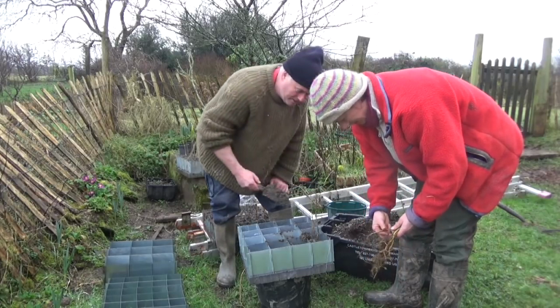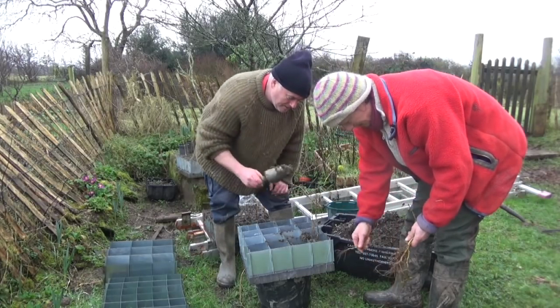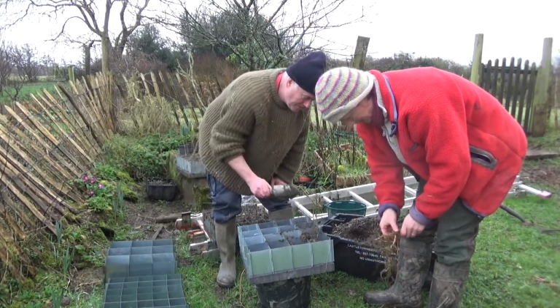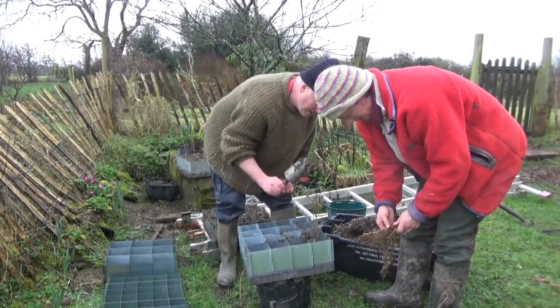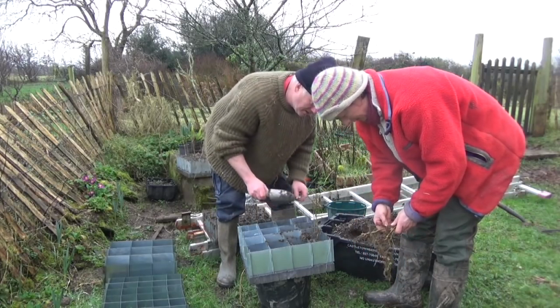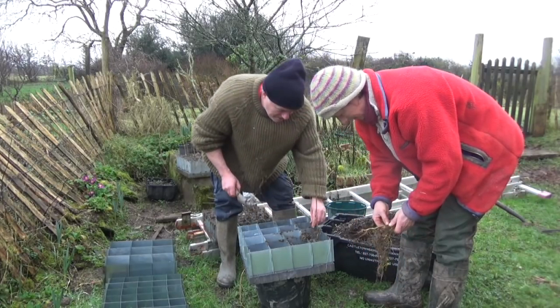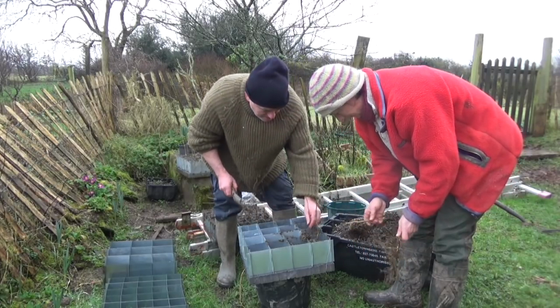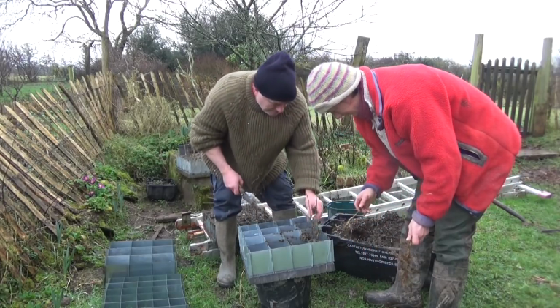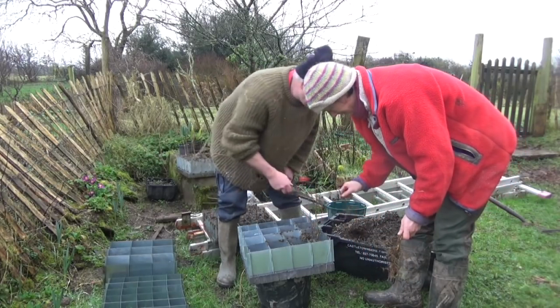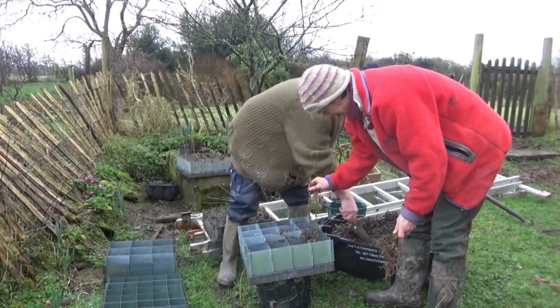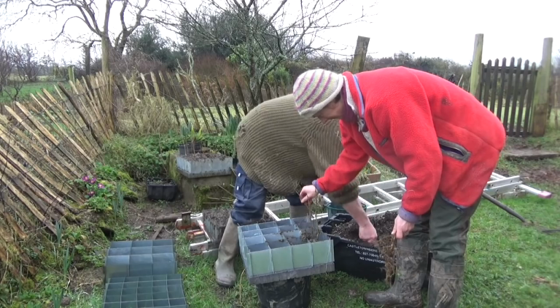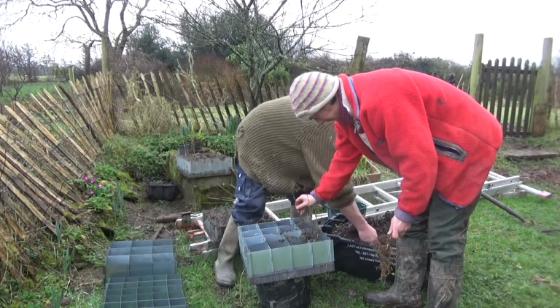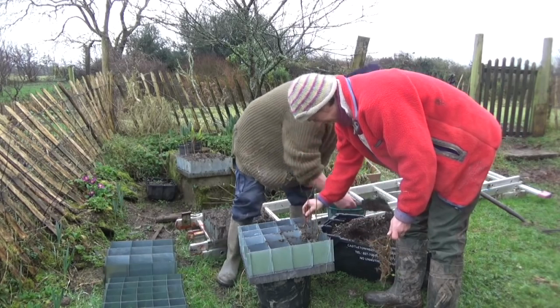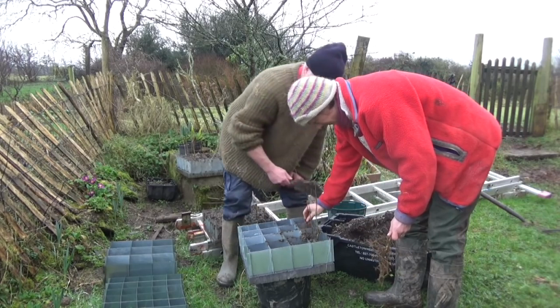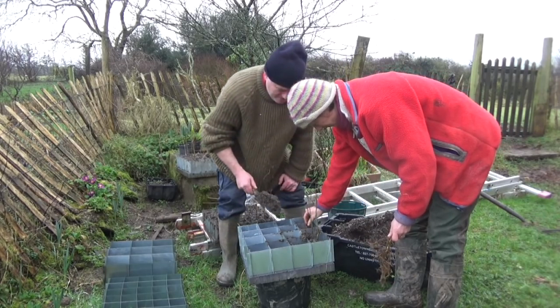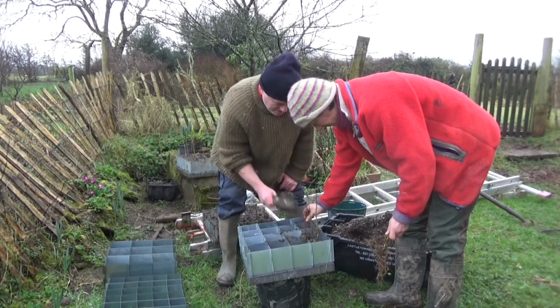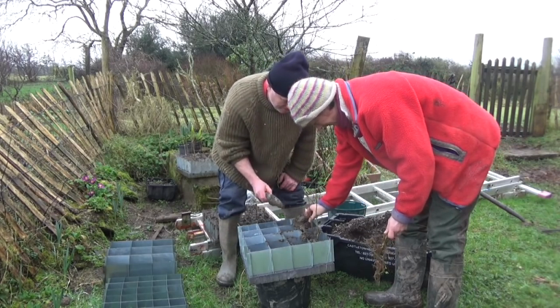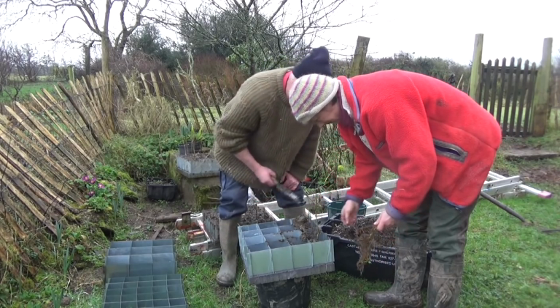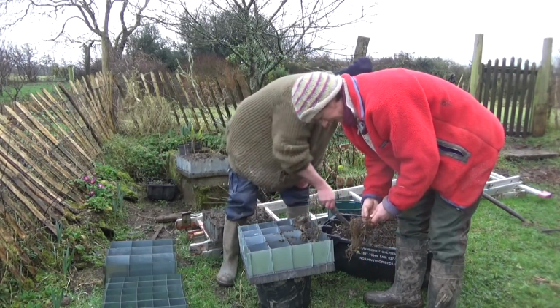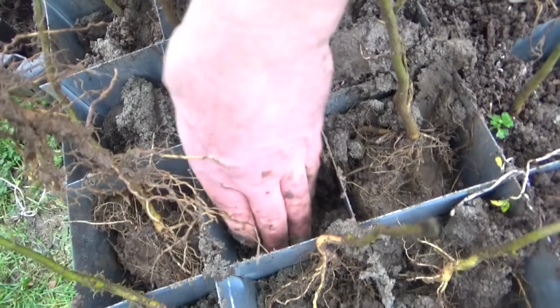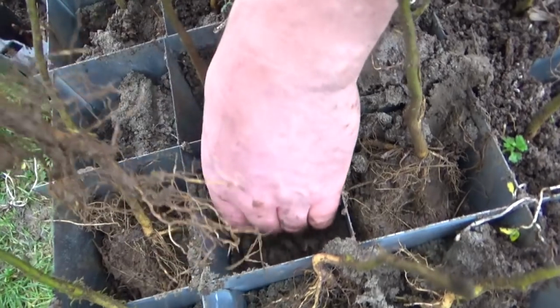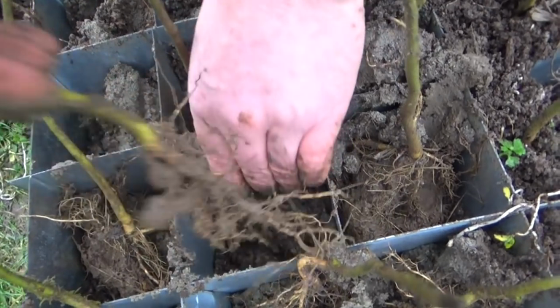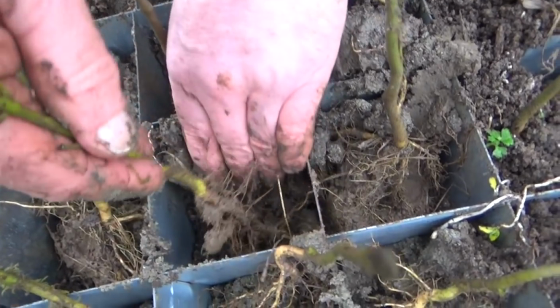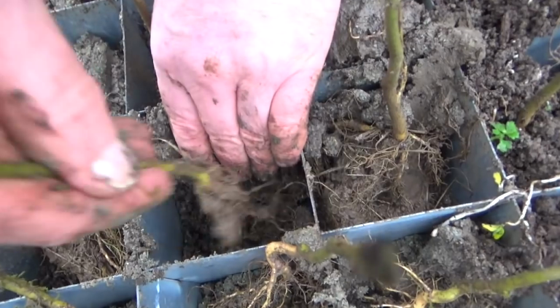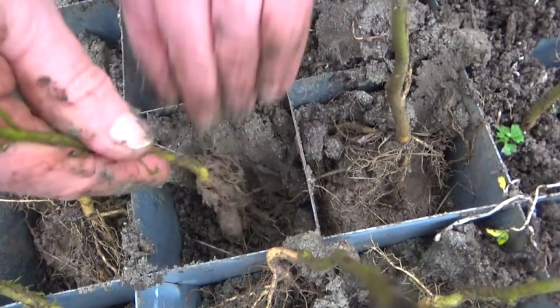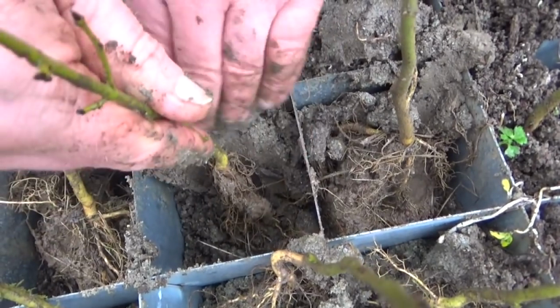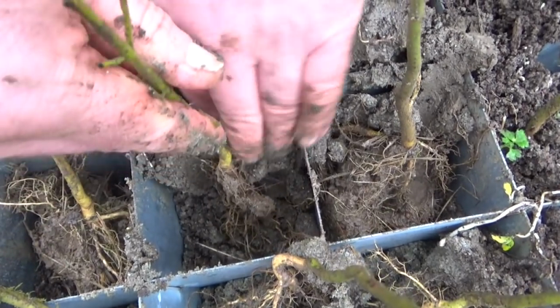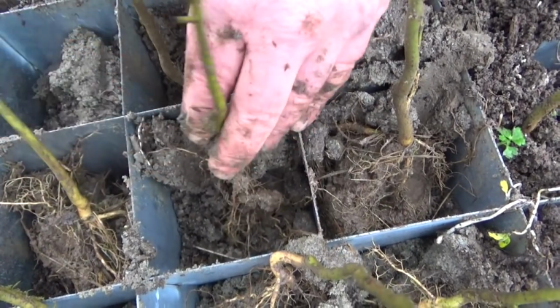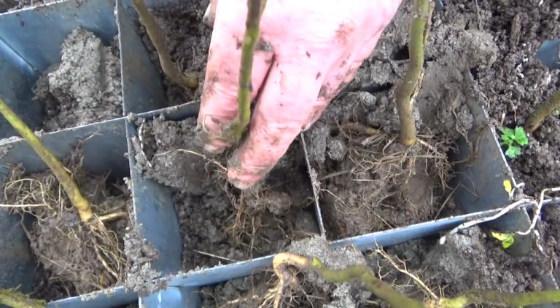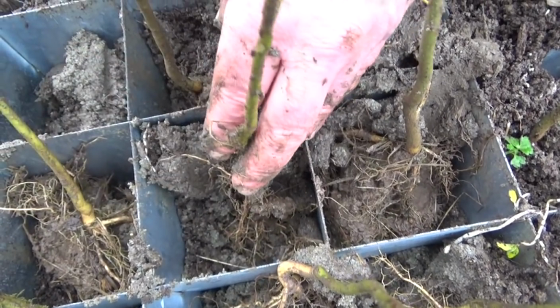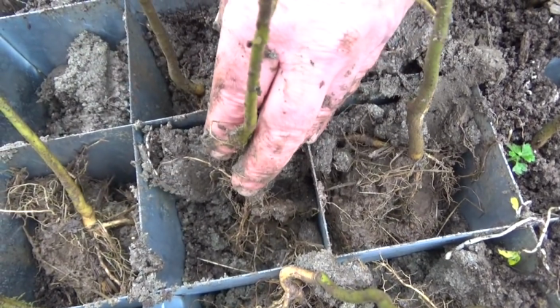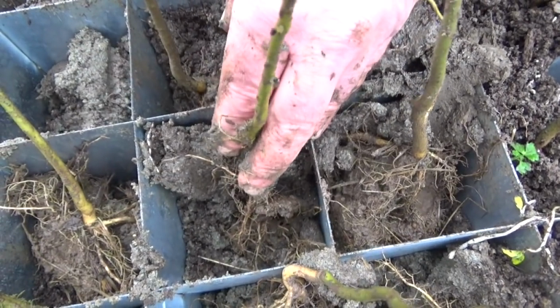The smallest boxes are for tree seeds and seedlings. I may need a few more of those. What fun!